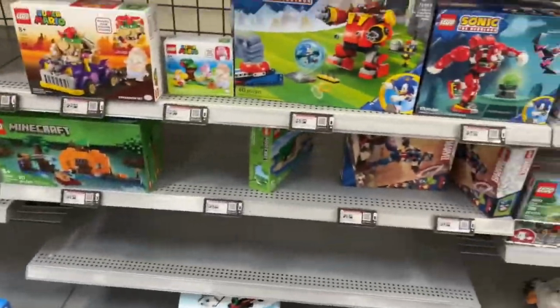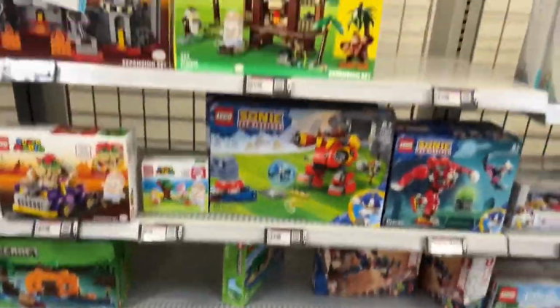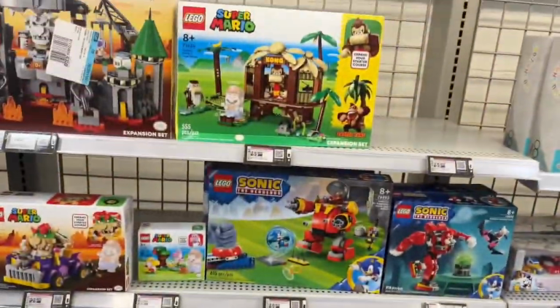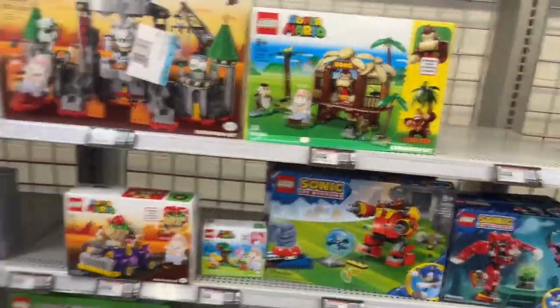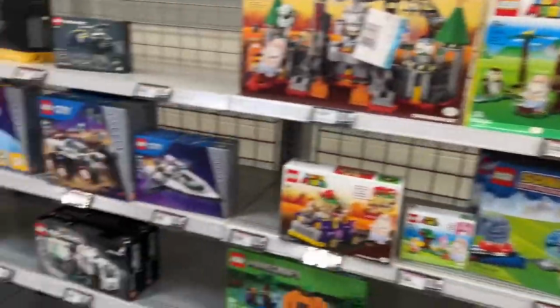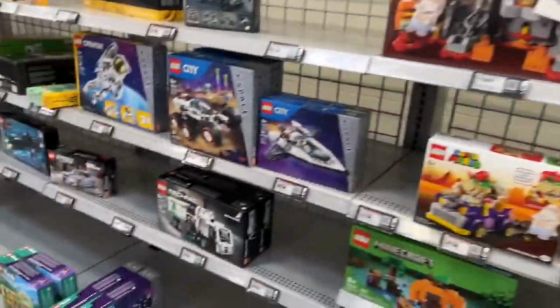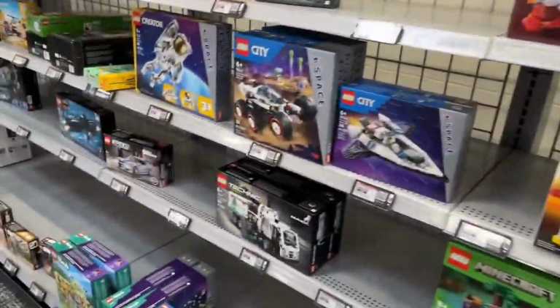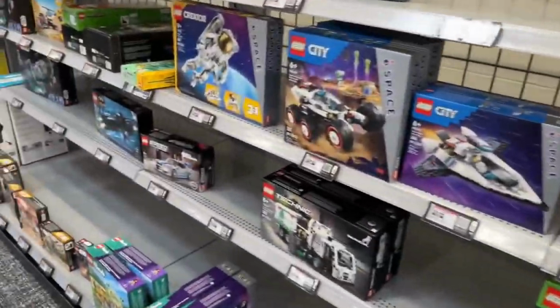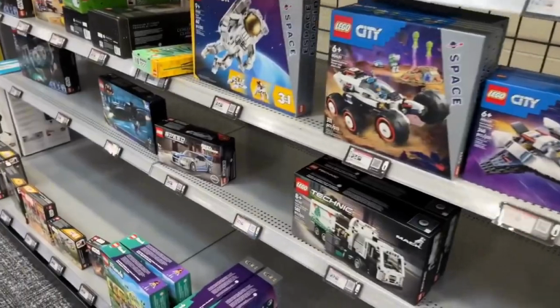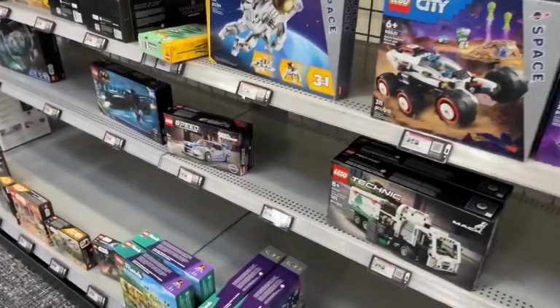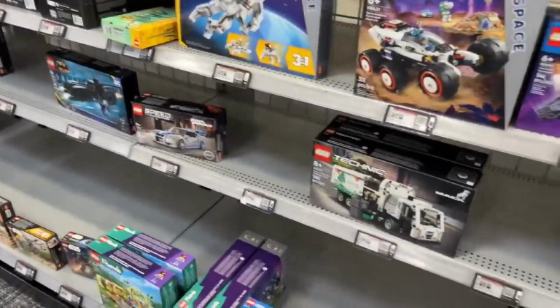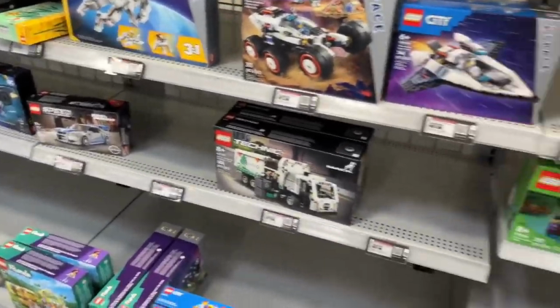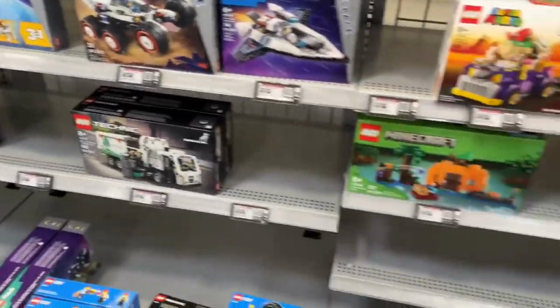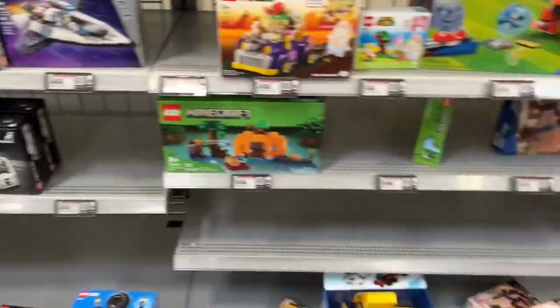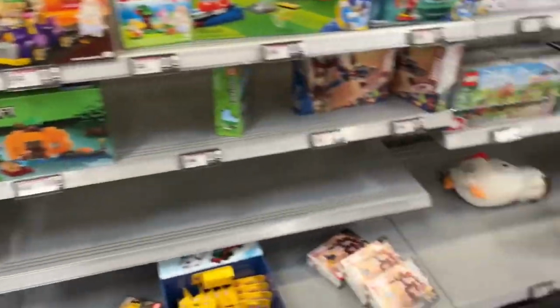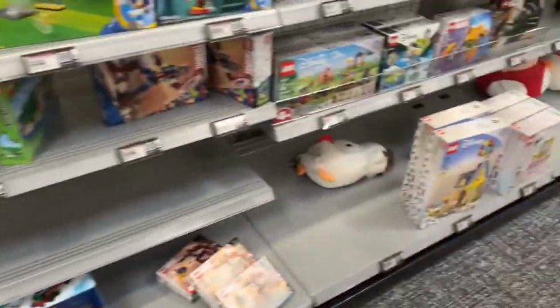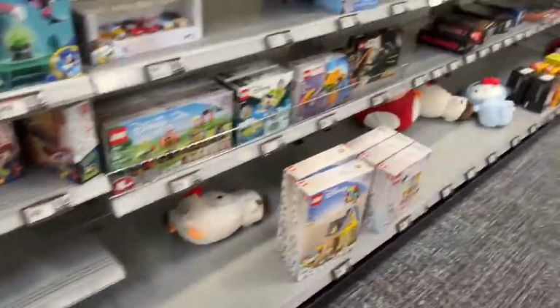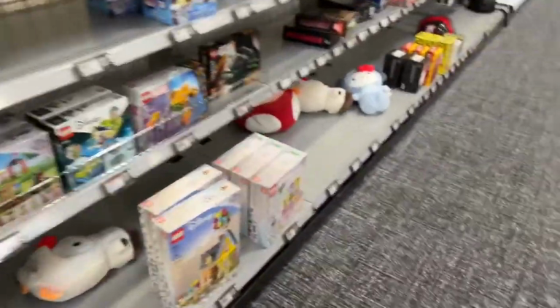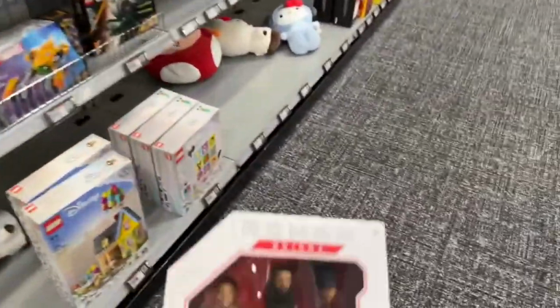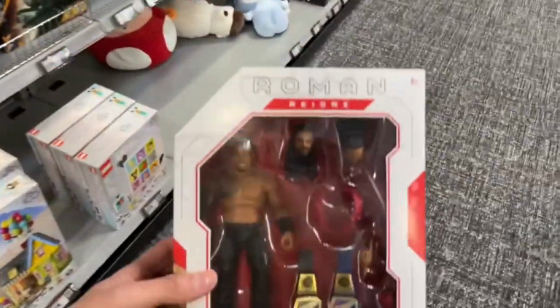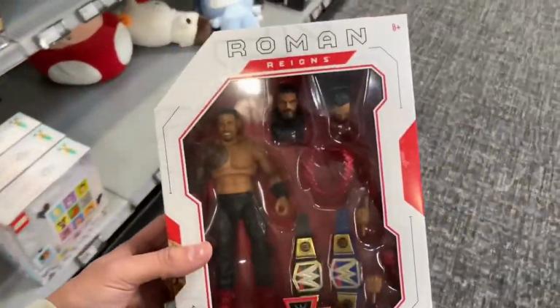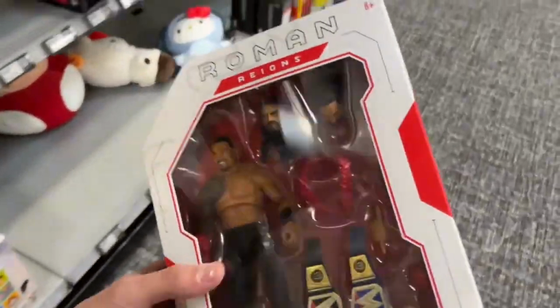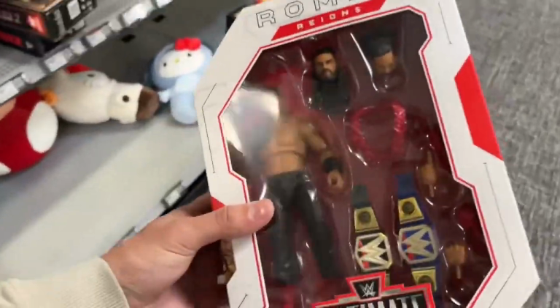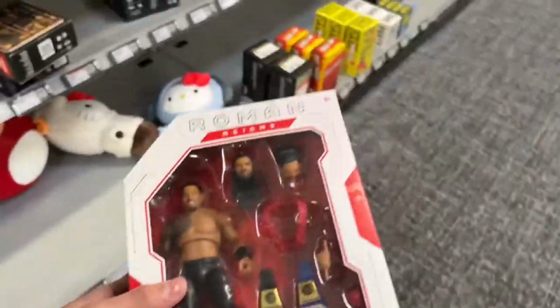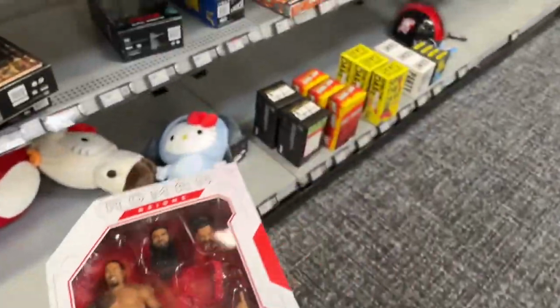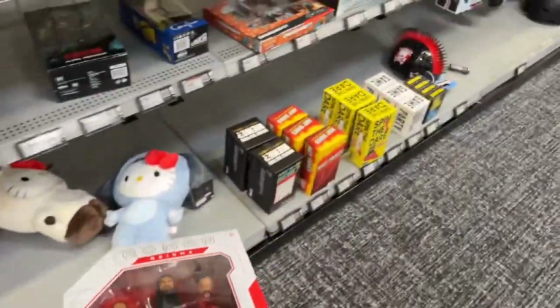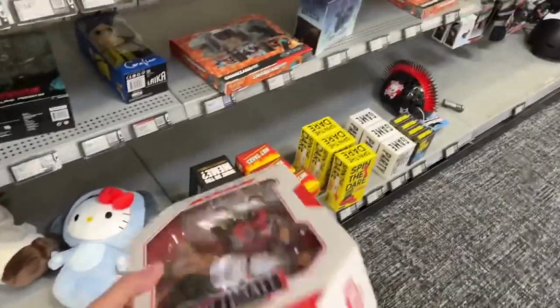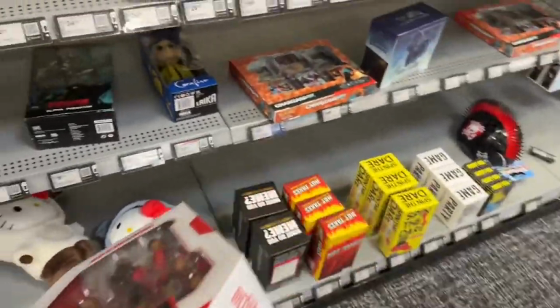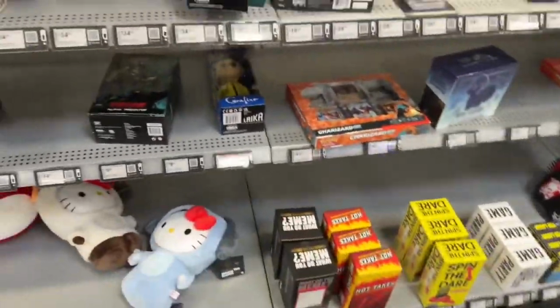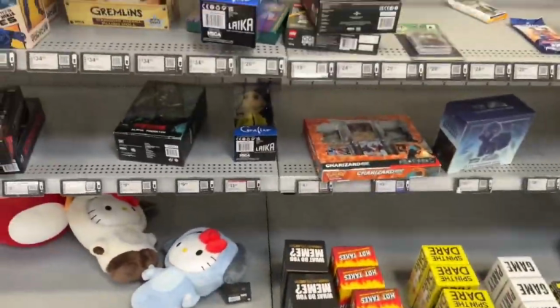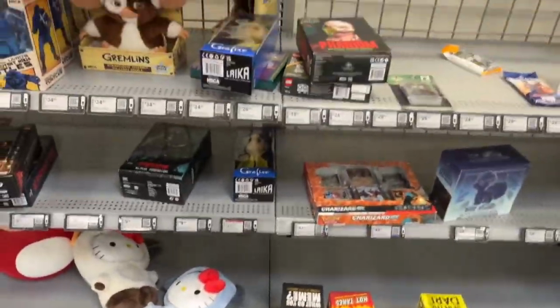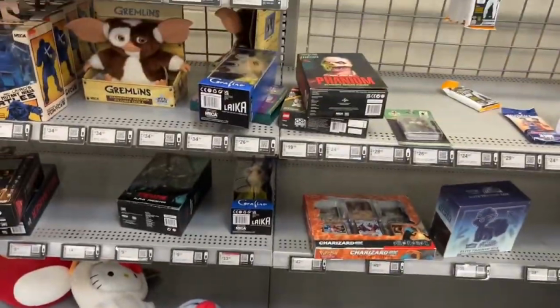I see a lot of Lego. I don't know what the hell else I'm looking at, but we found Roman Reigns. So that's an absolute massive W right here.